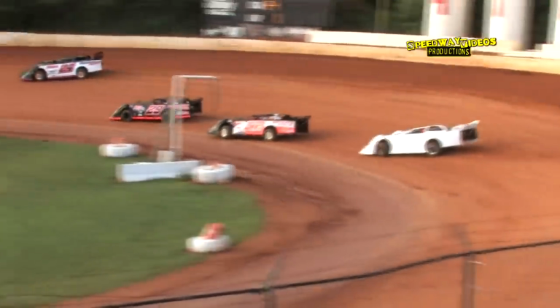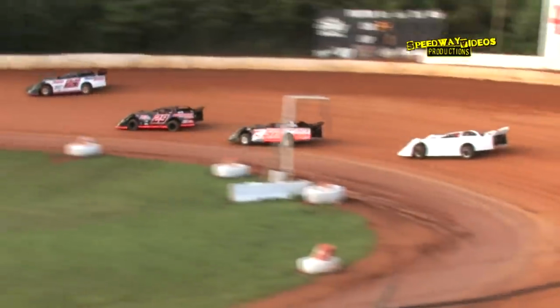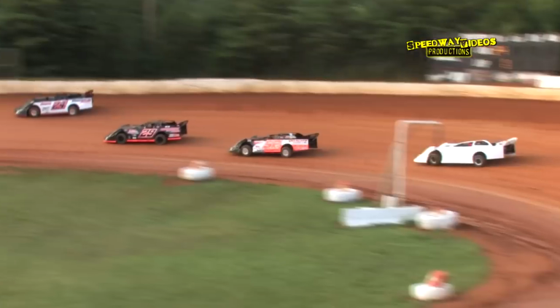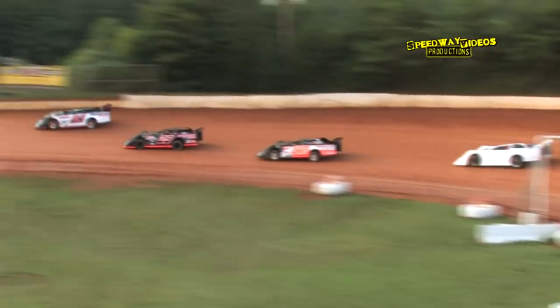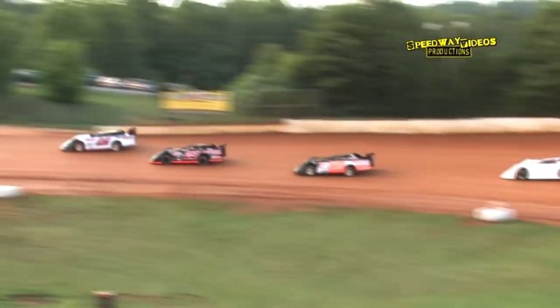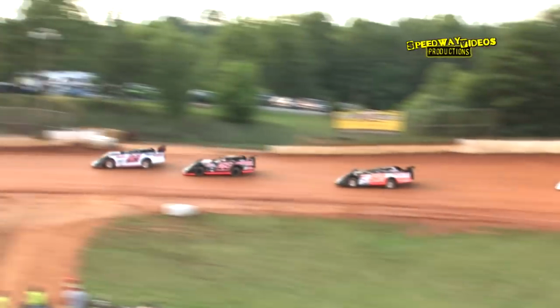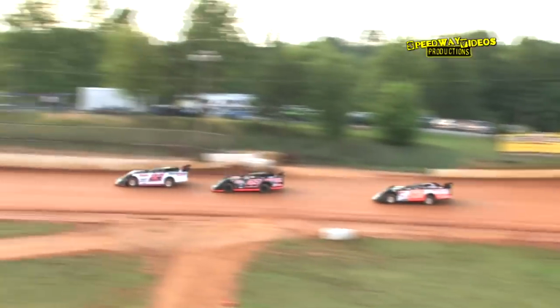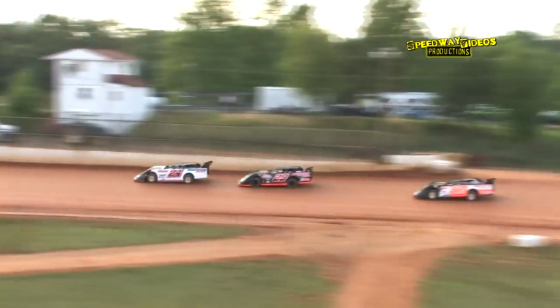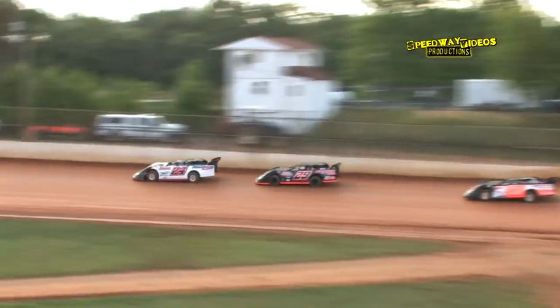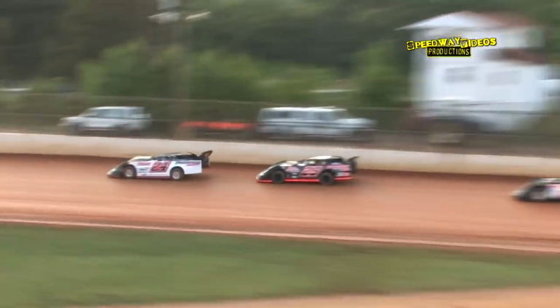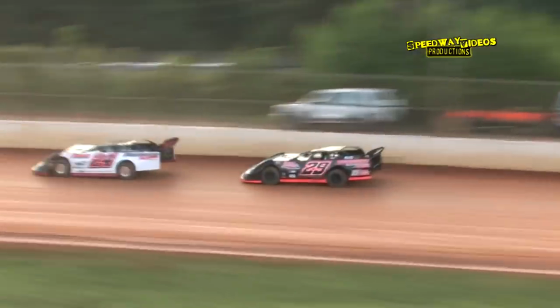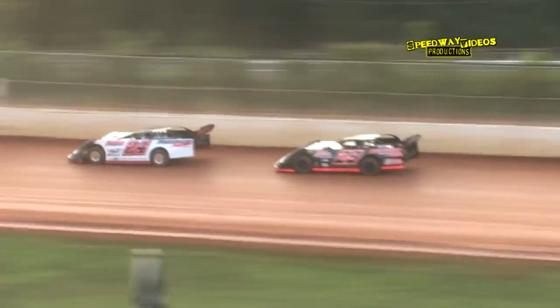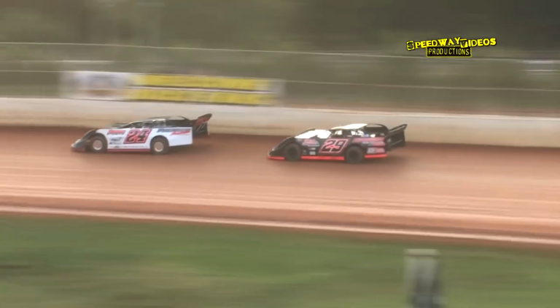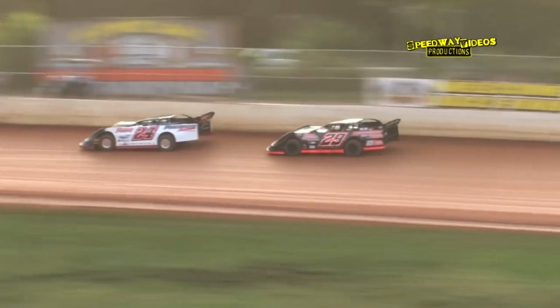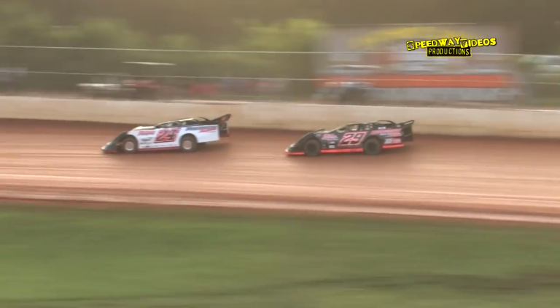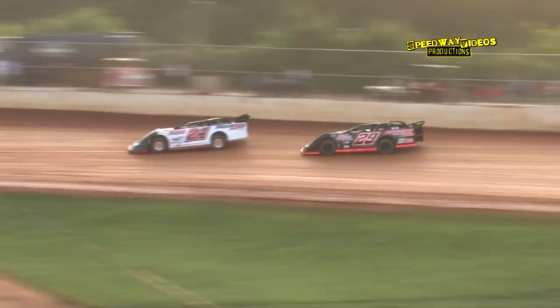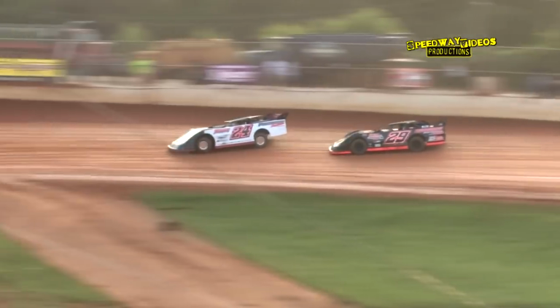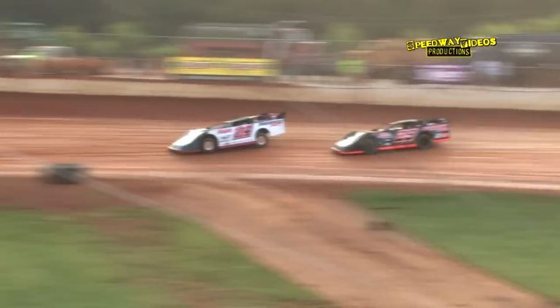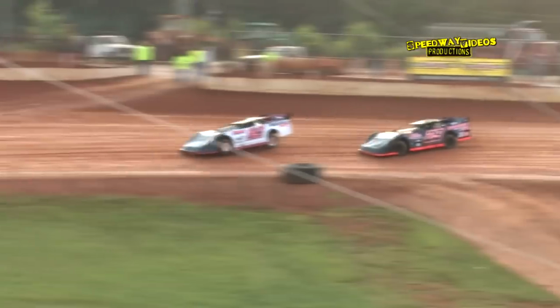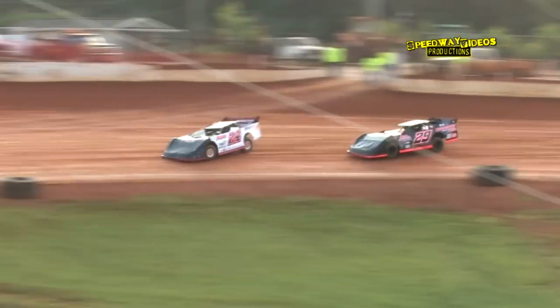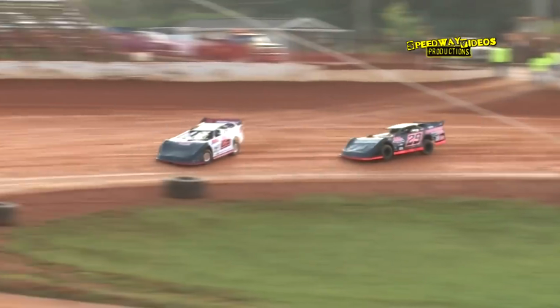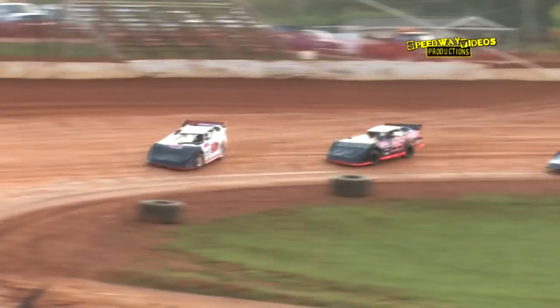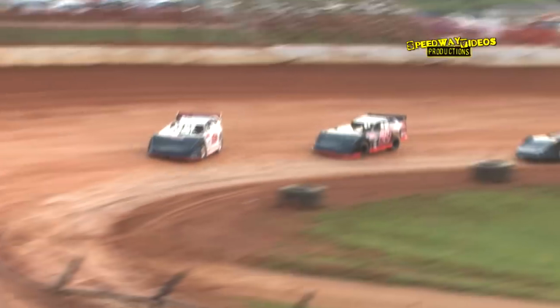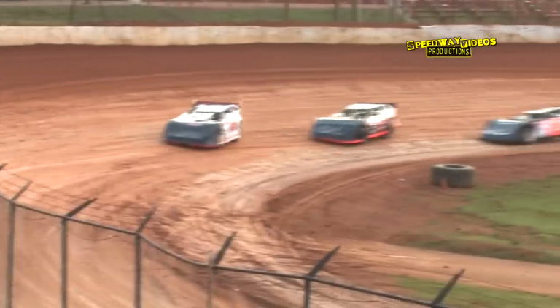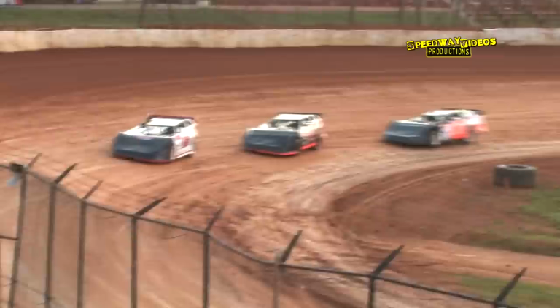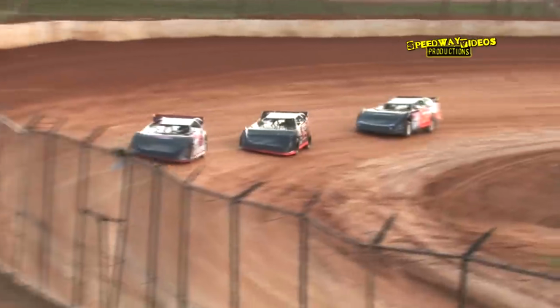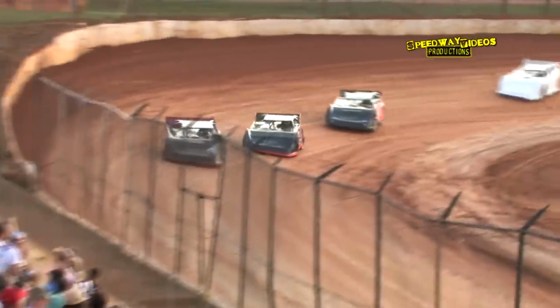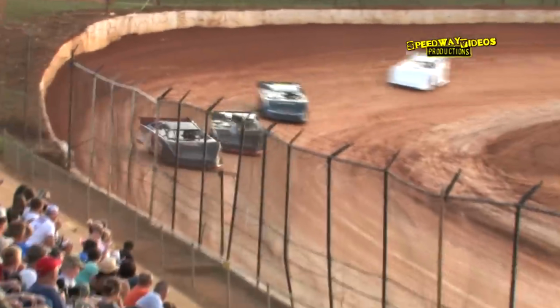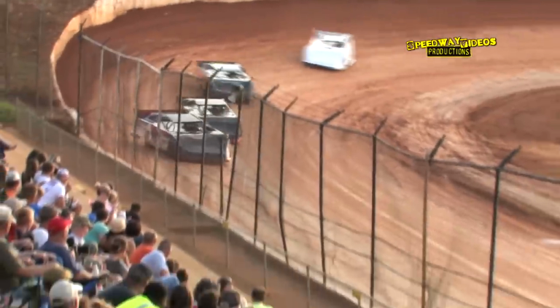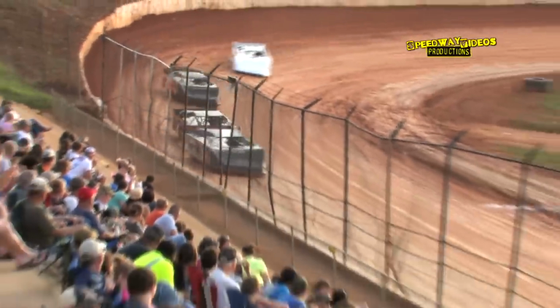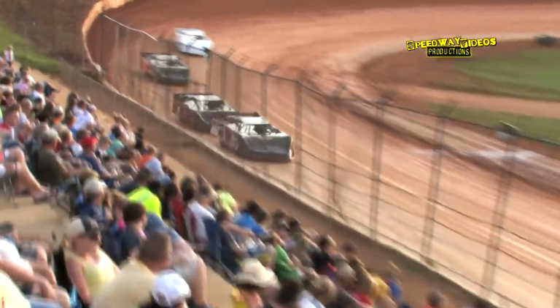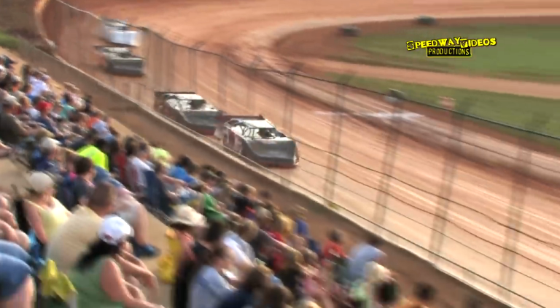Greg Martin showing the way out of turn two, Rusty Ballinger not going anywhere, staying glued to his rear spoiler. Behind him, Ryan King and Adam Buehler round out the field.